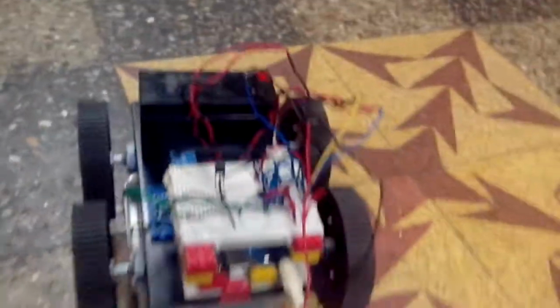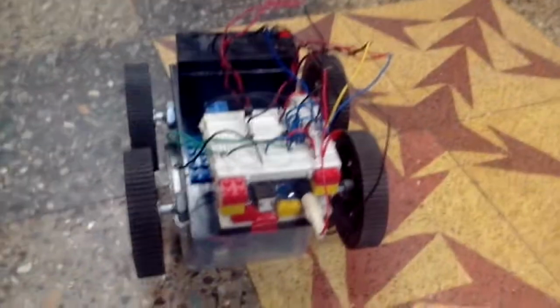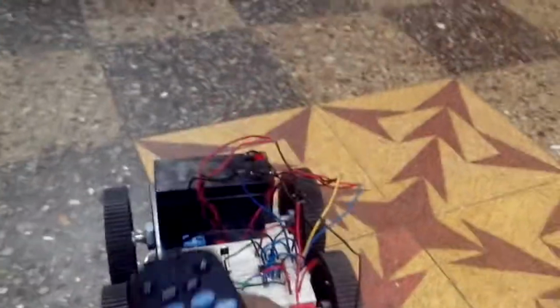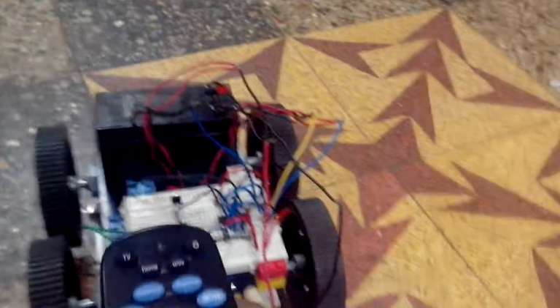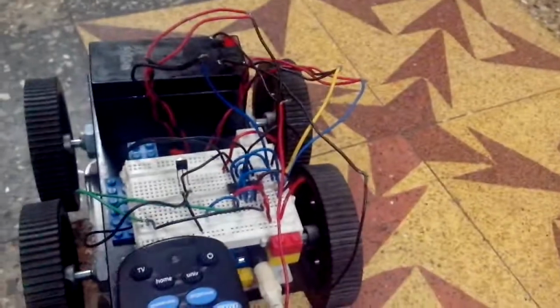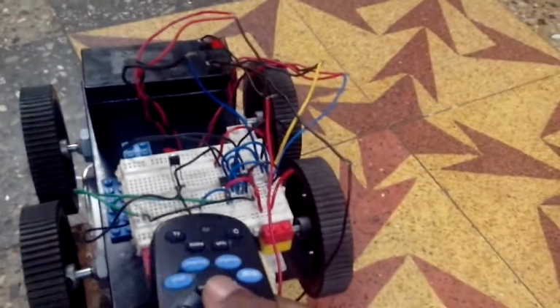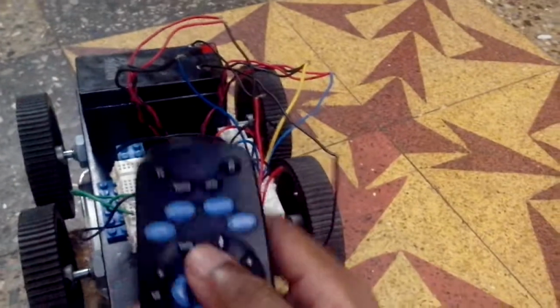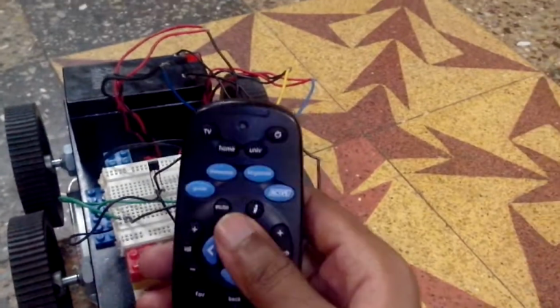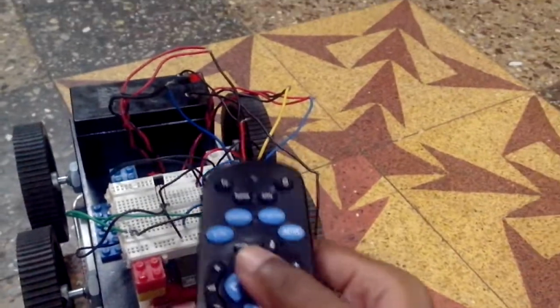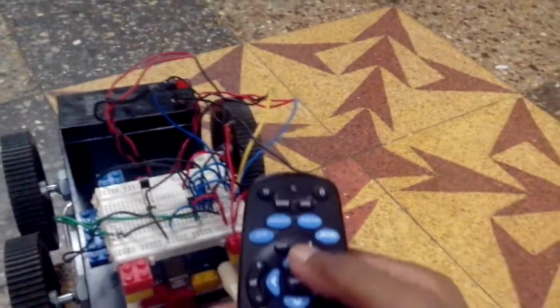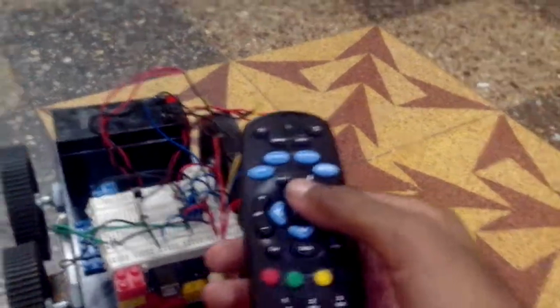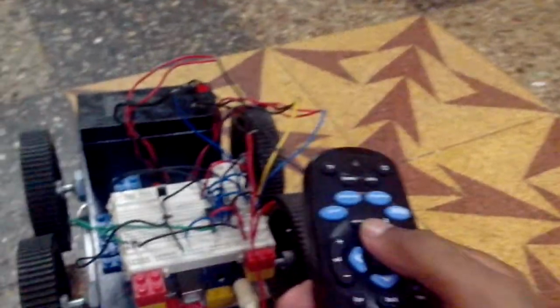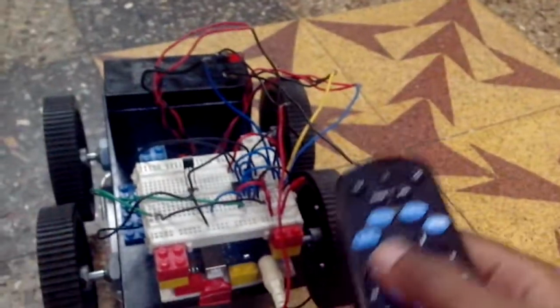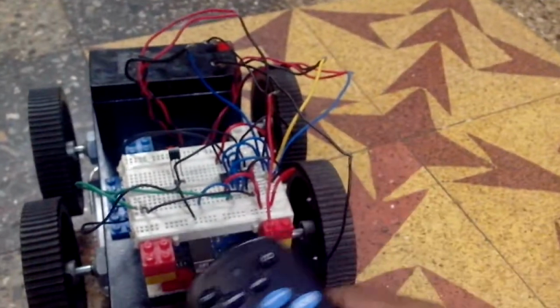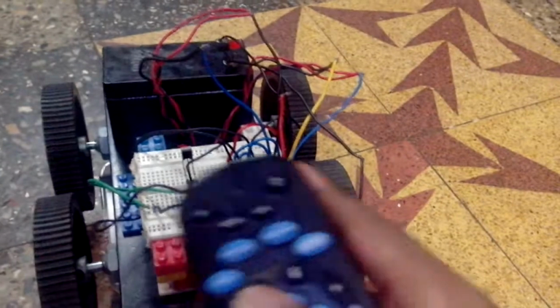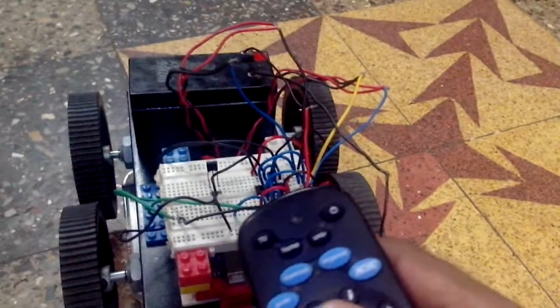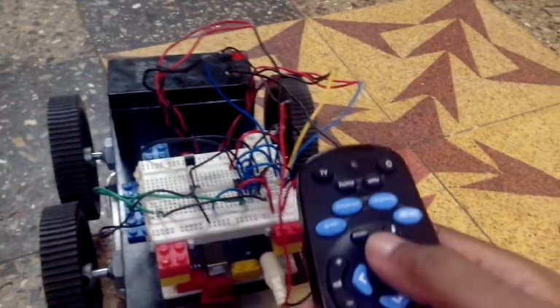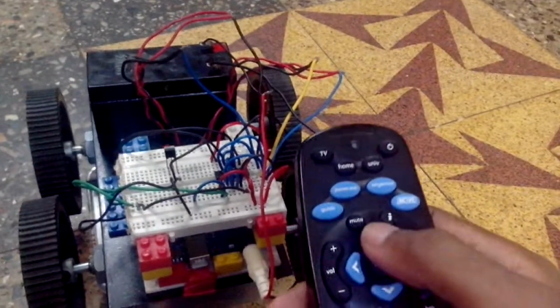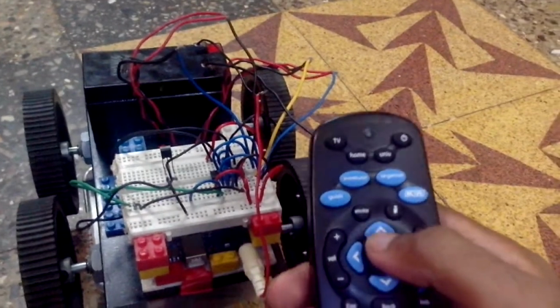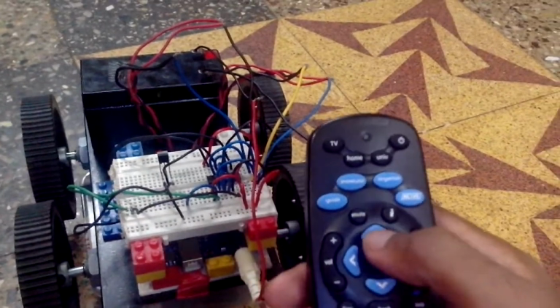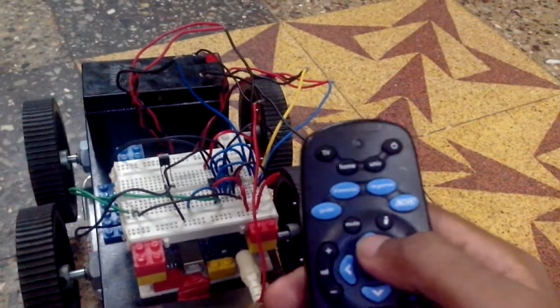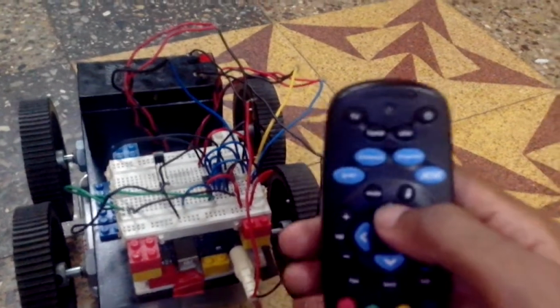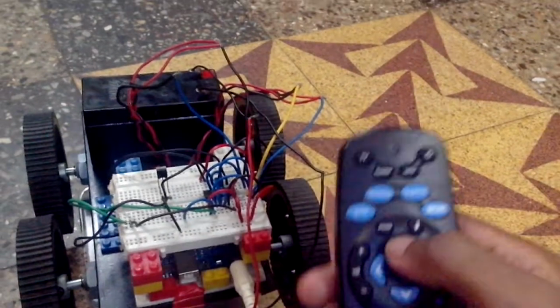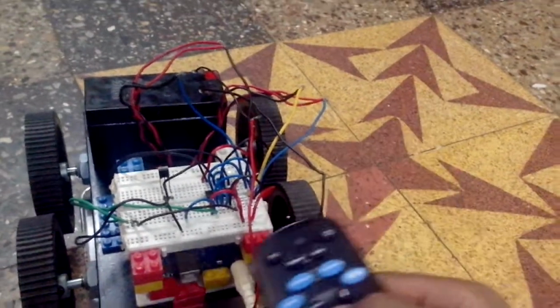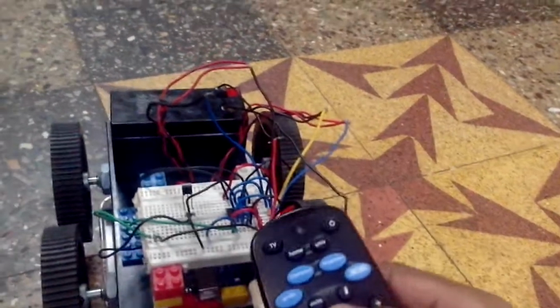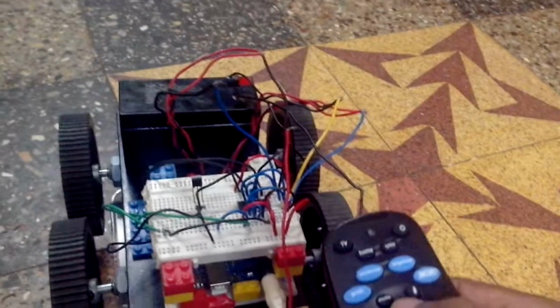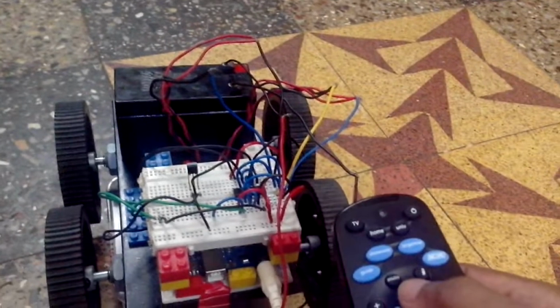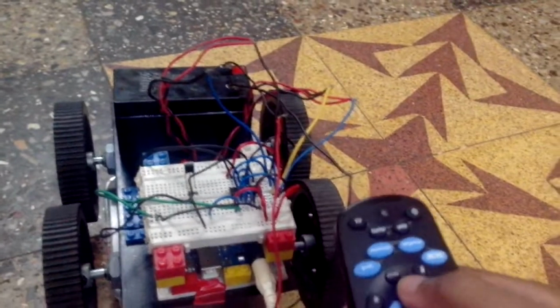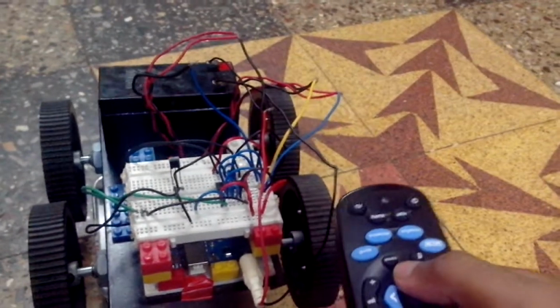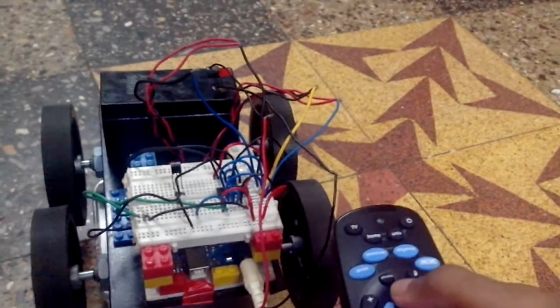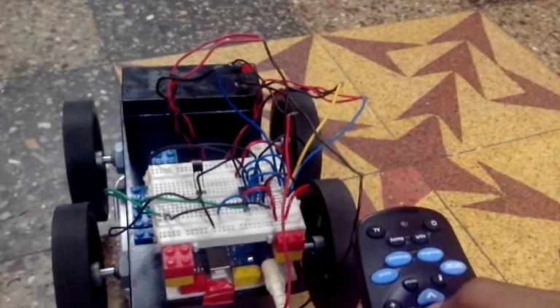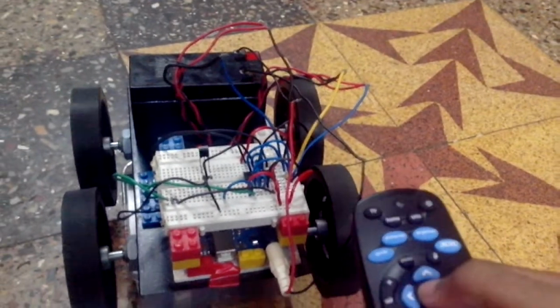I have programmed the Arduino using this IR remote to make this RC car work. When I press the forward button, all the motors run in the forward direction.